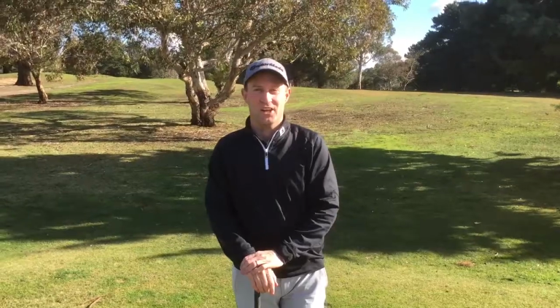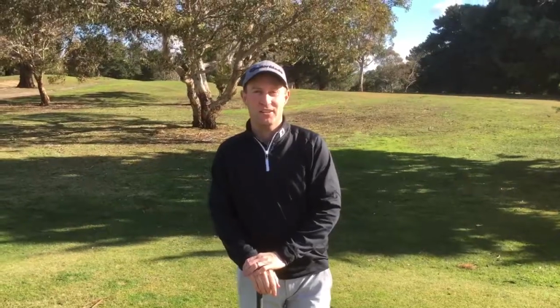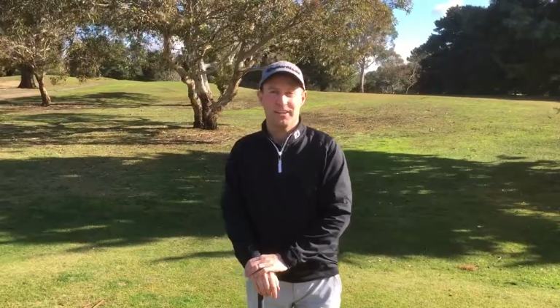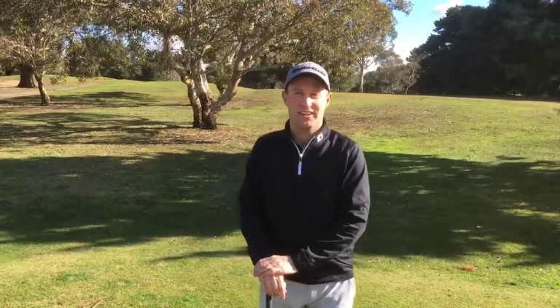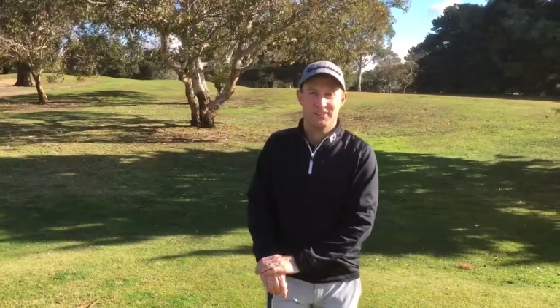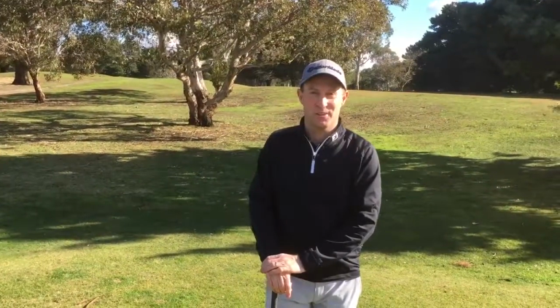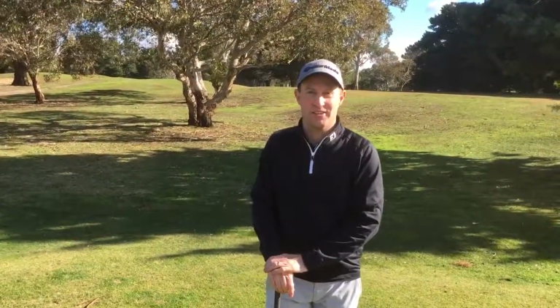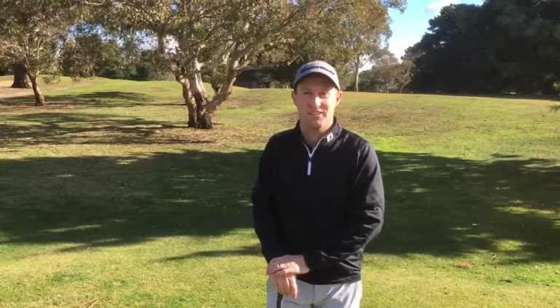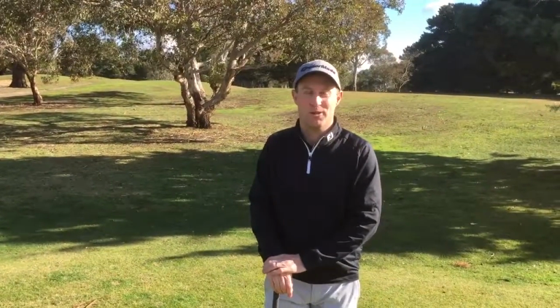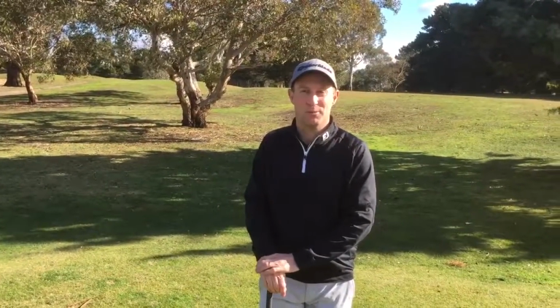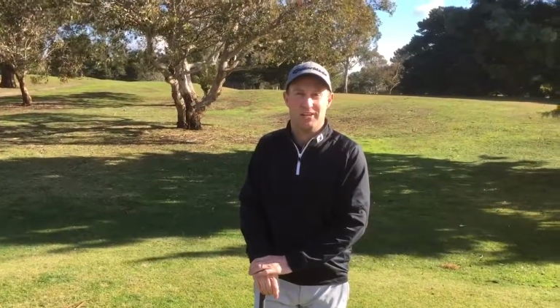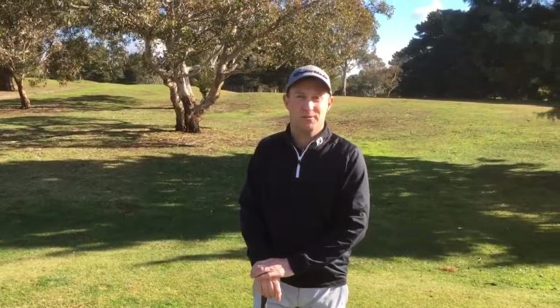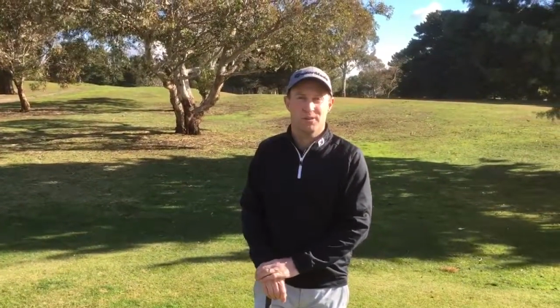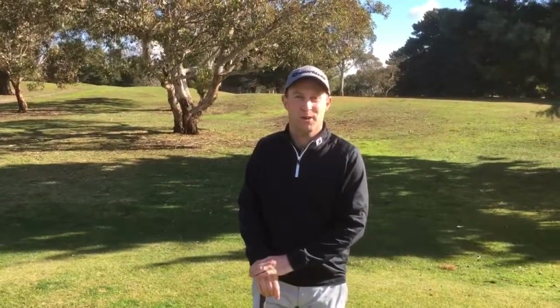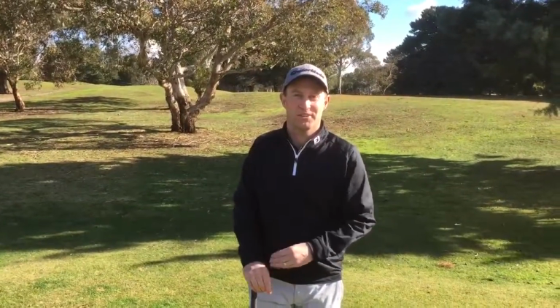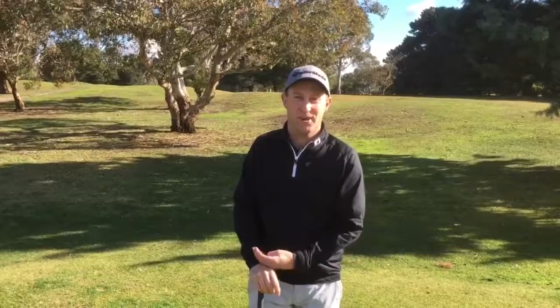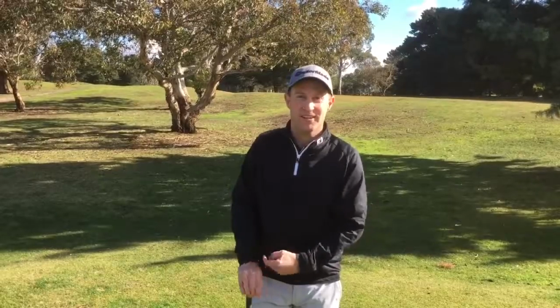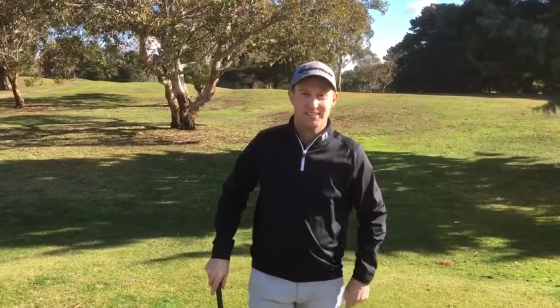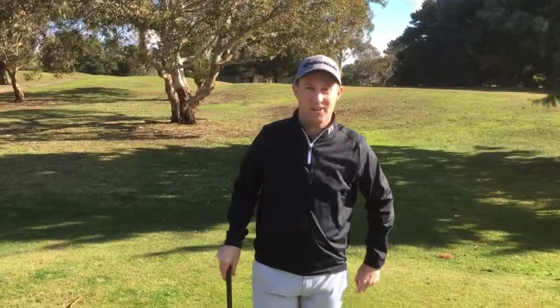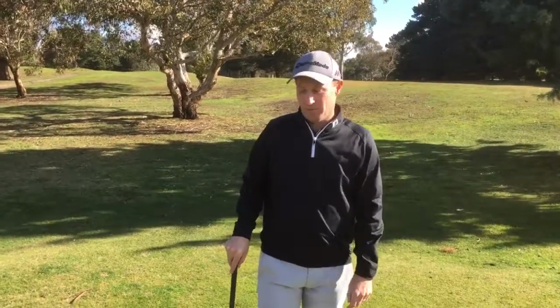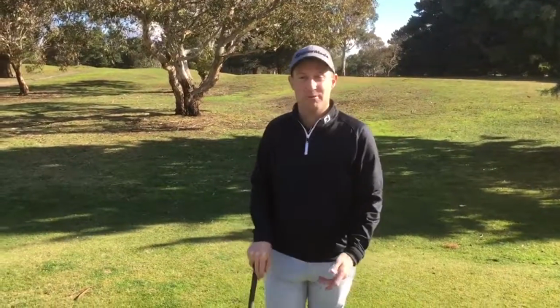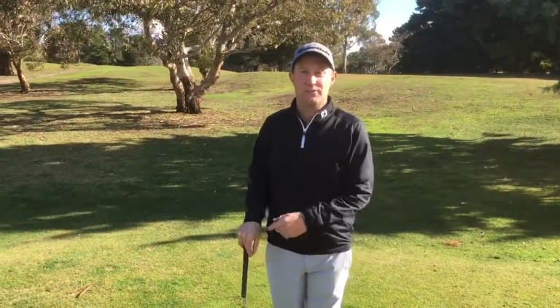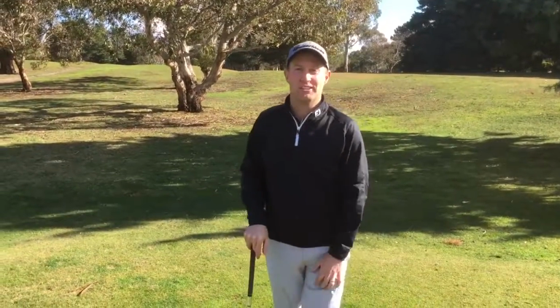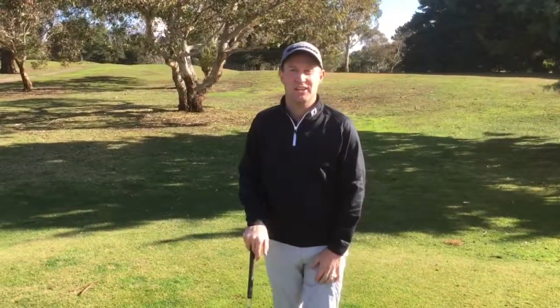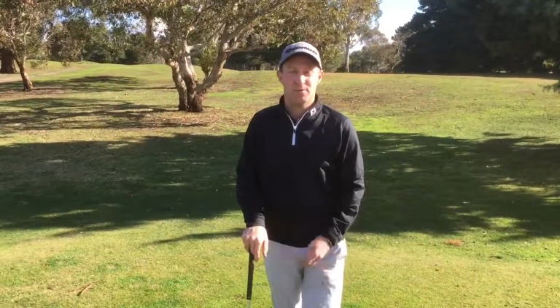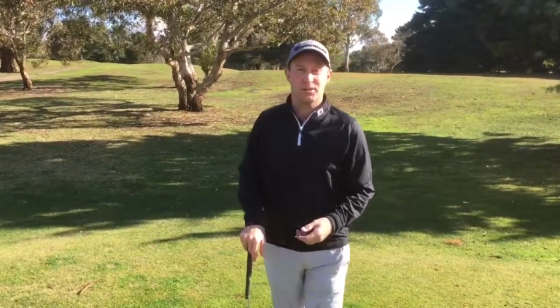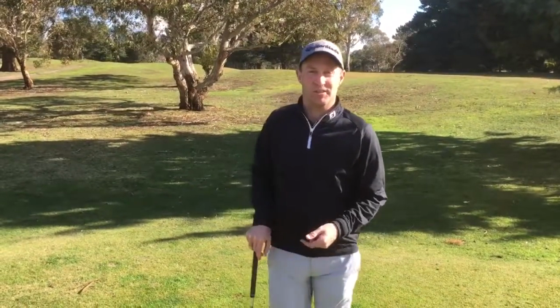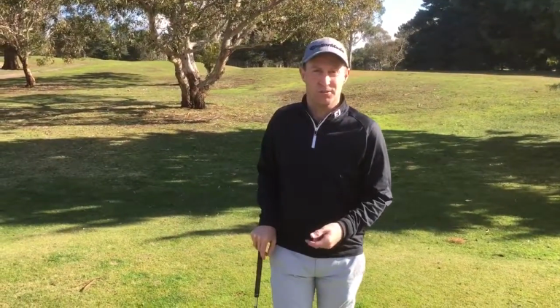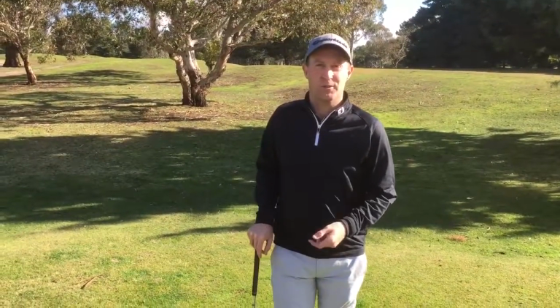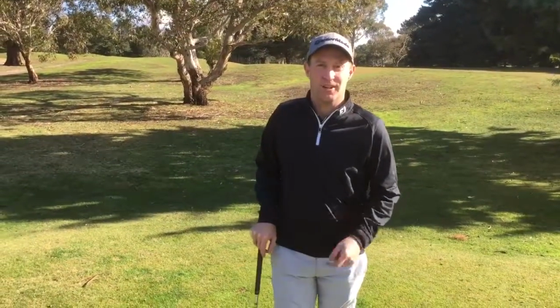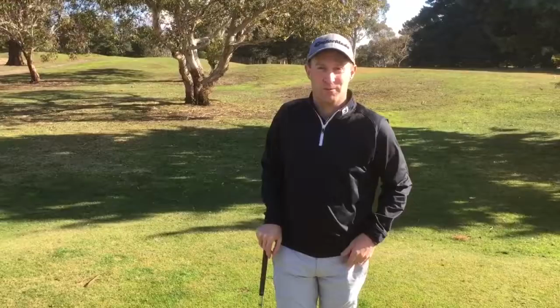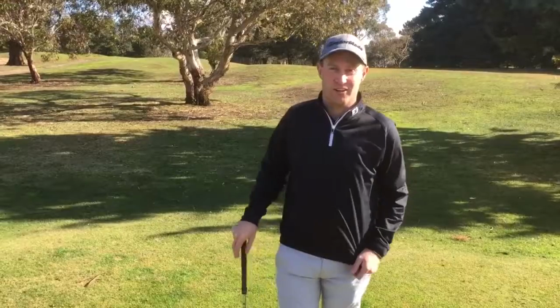Hi everyone, we're here to talk about the new Golf Pride SuperTac grip that we've got on promotion at the moment. I've got a bit of a demonstration to show you how important it is to have a good grip on your club when you're playing golf.